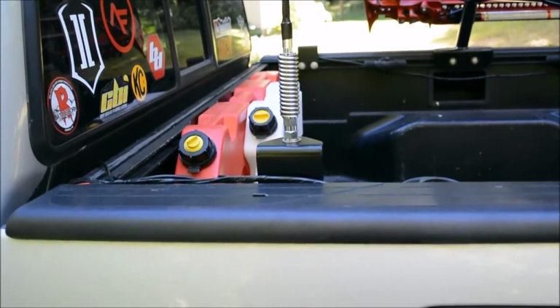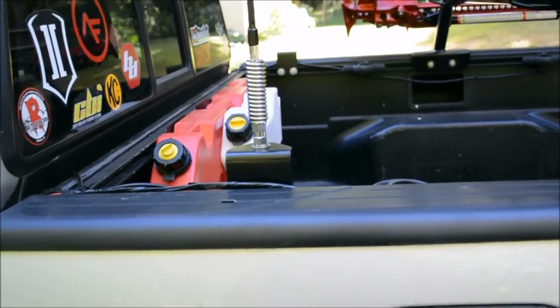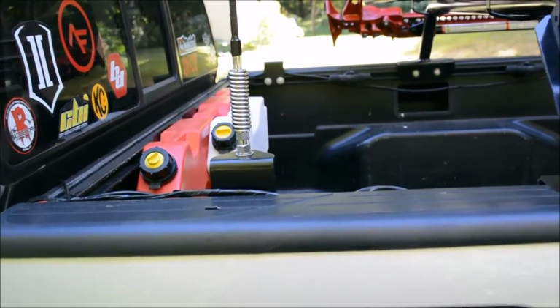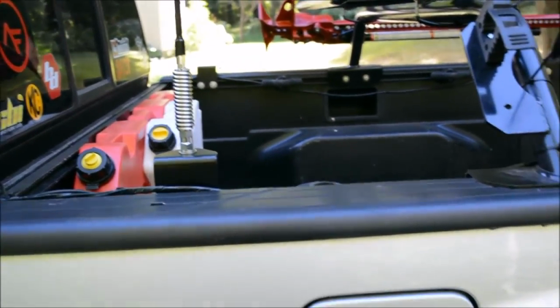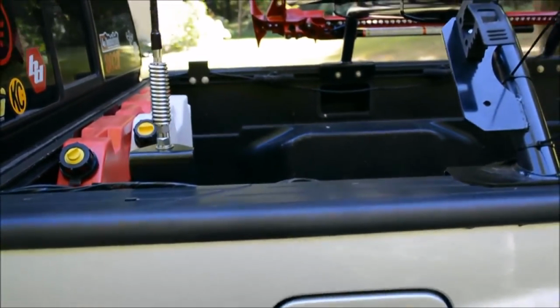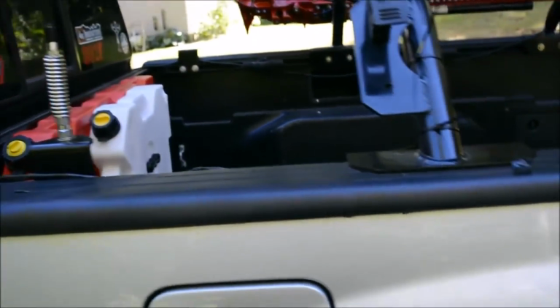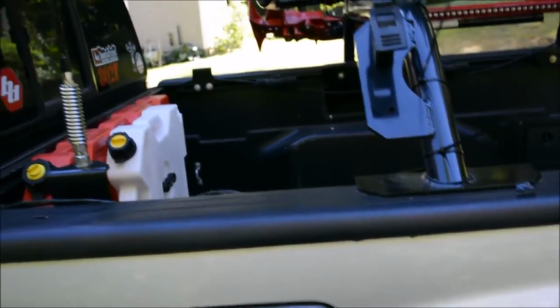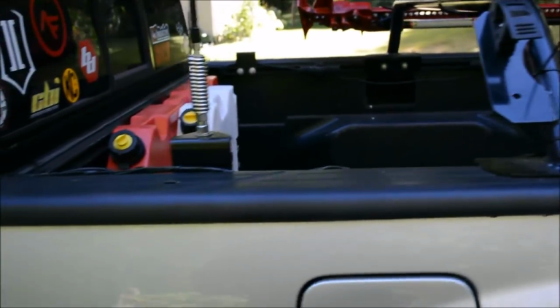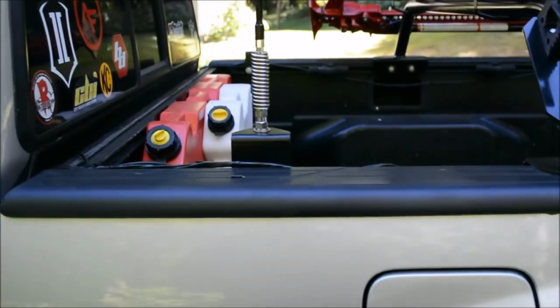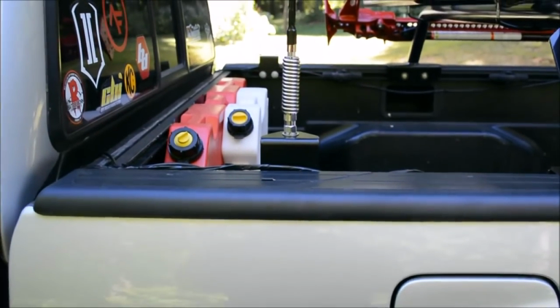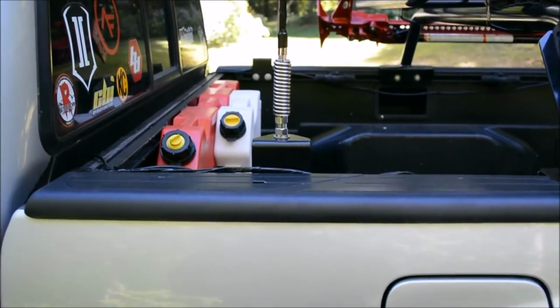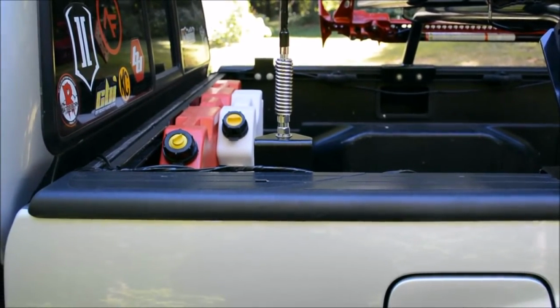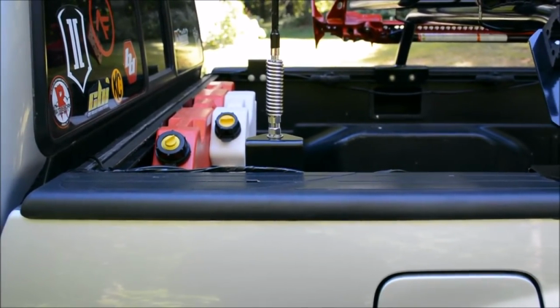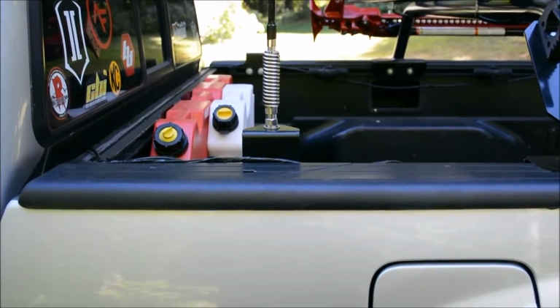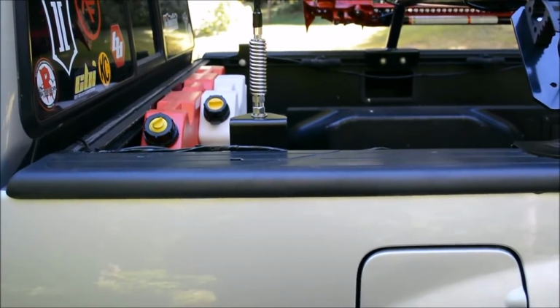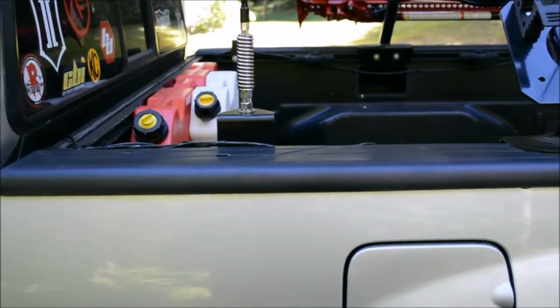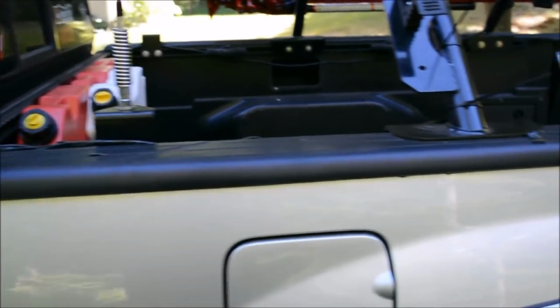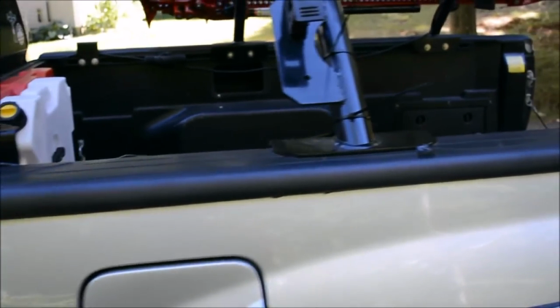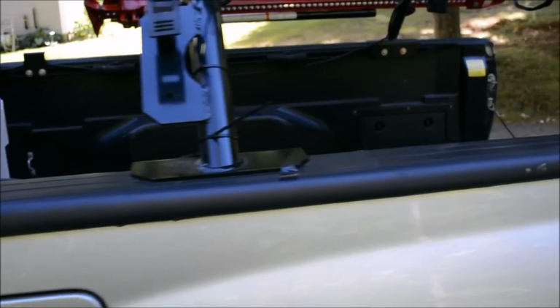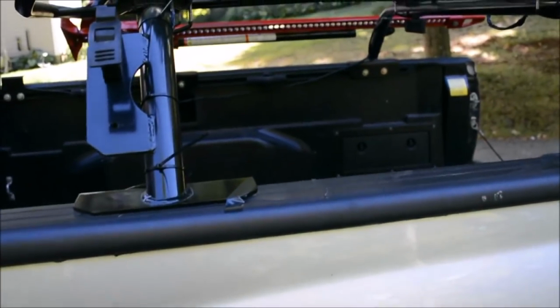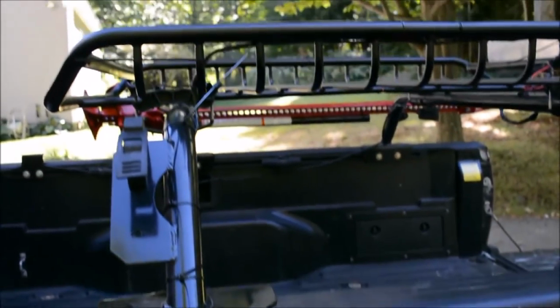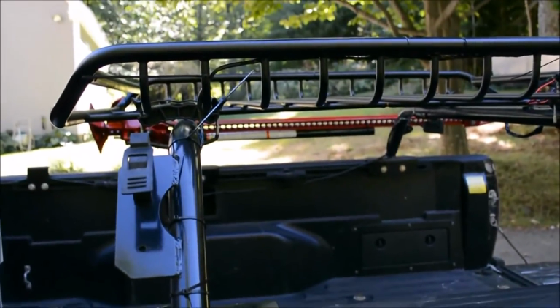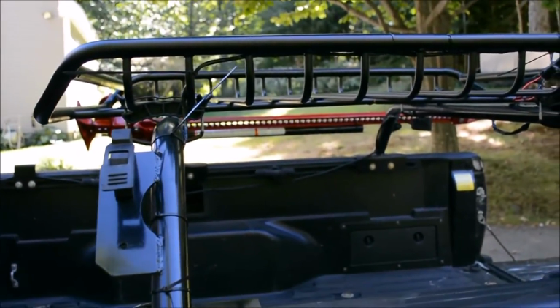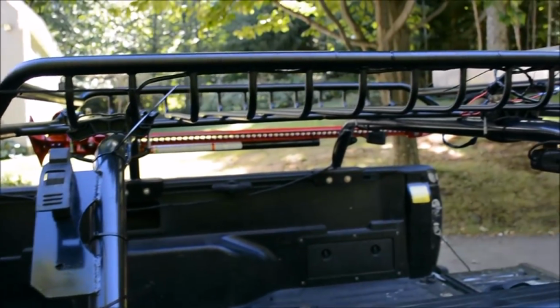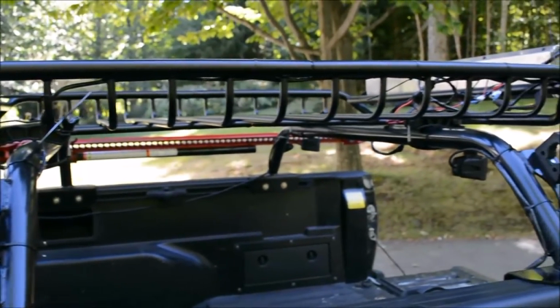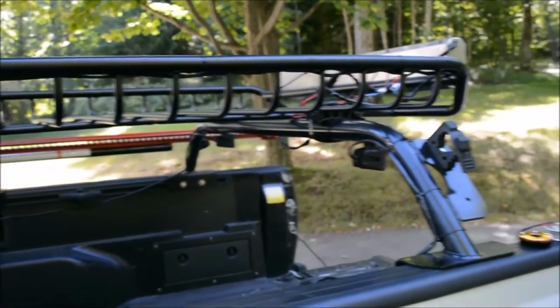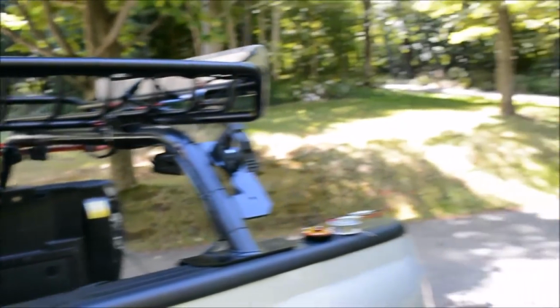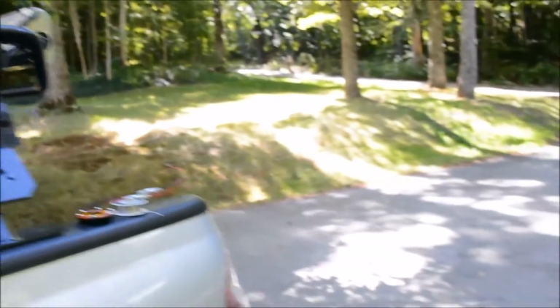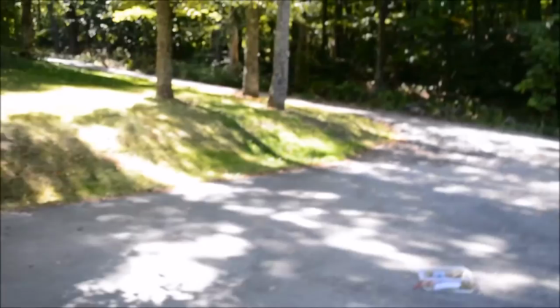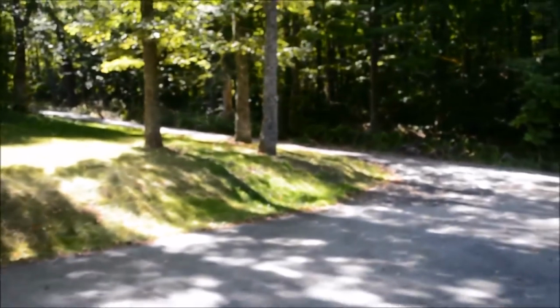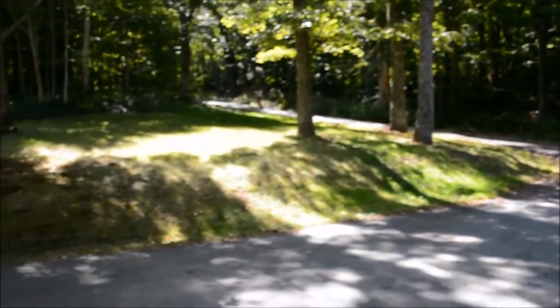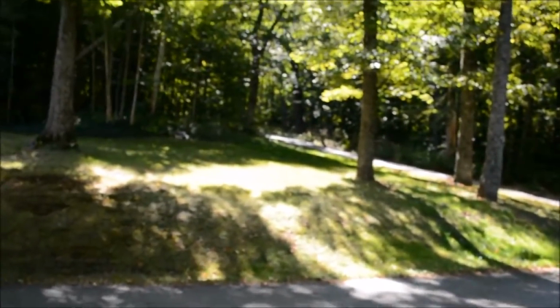Alright guys, we are not quite done, but we are done enough to close out this video. I've got the wire bundle wrapped in electrical tape running through my bed, up this bed rack, into the cargo rack. More zip ties needed to clean that up, but that's fine right now.